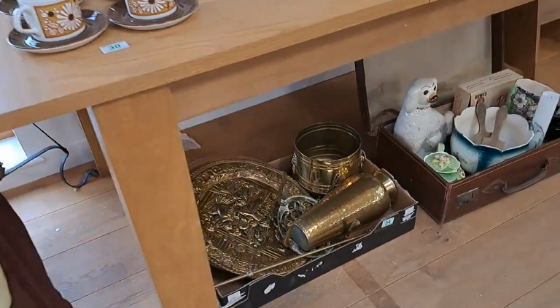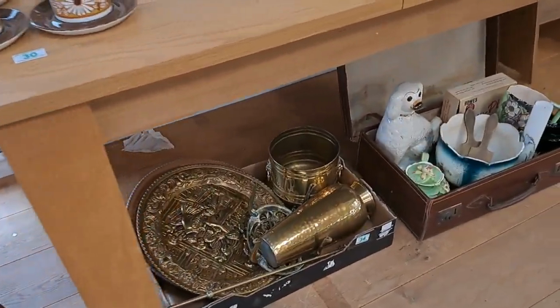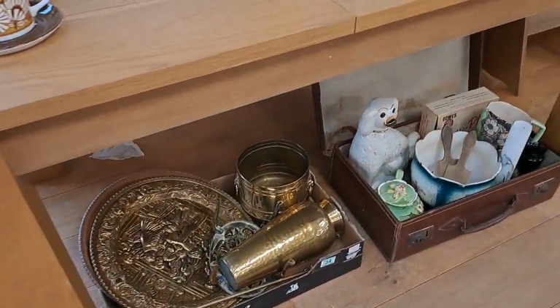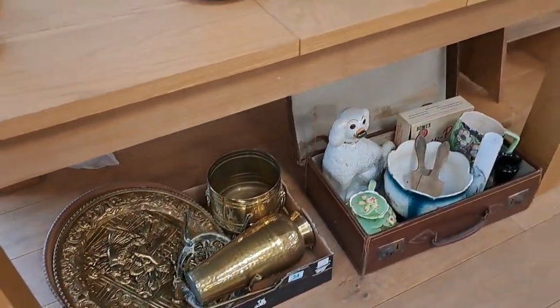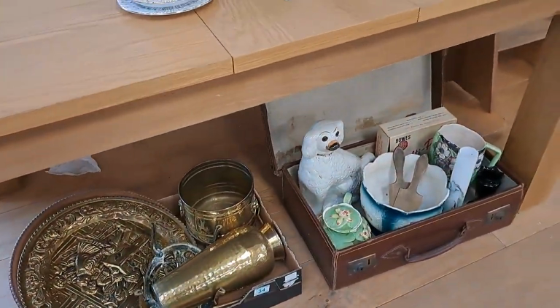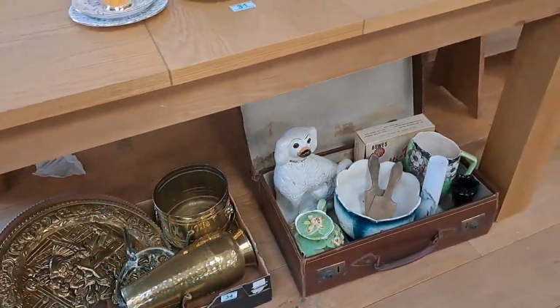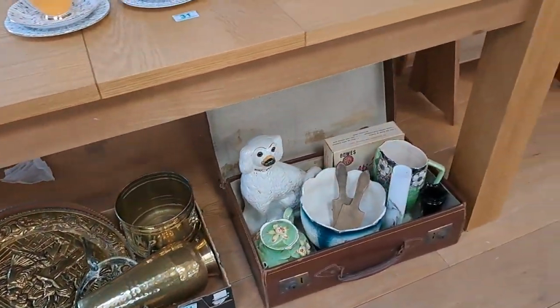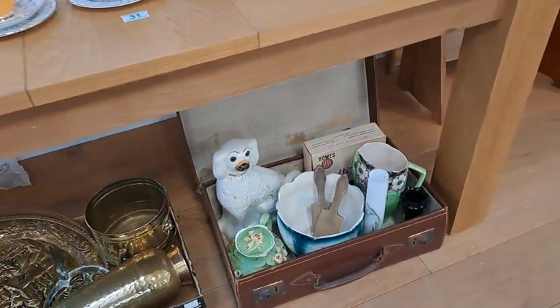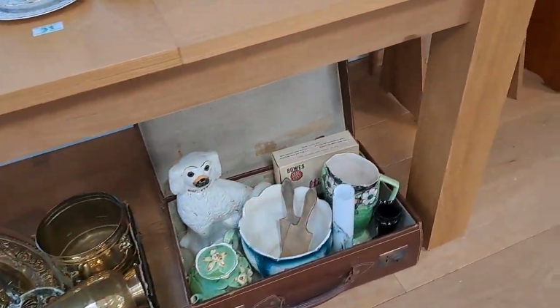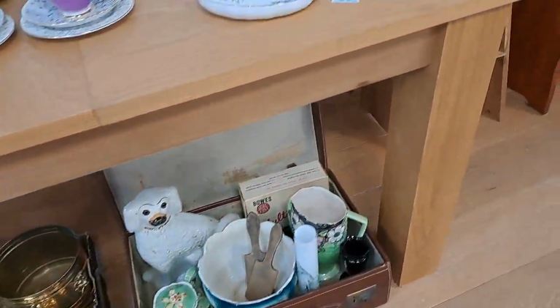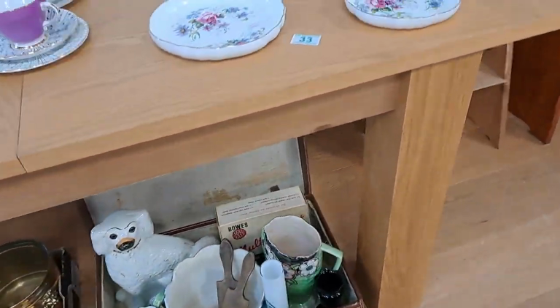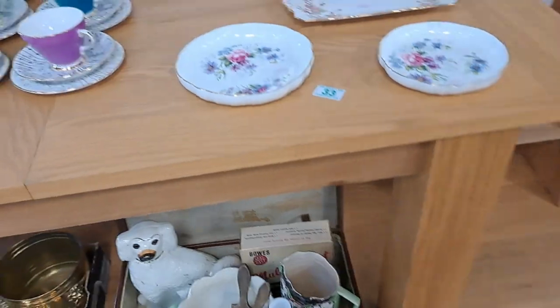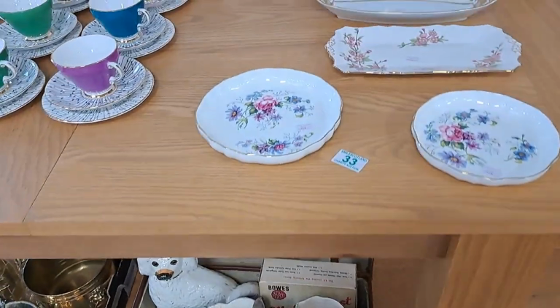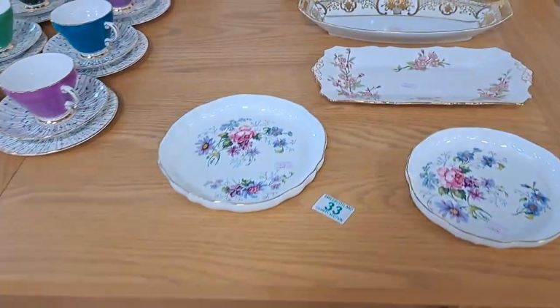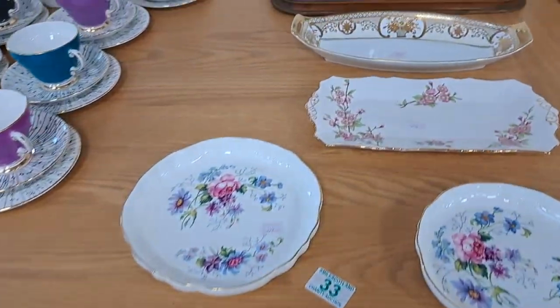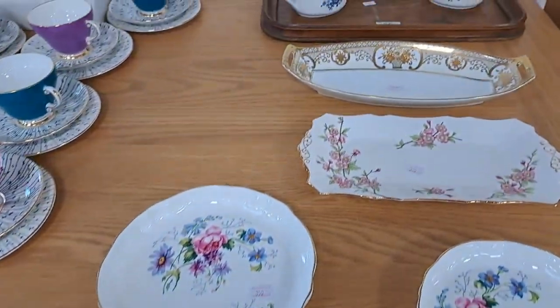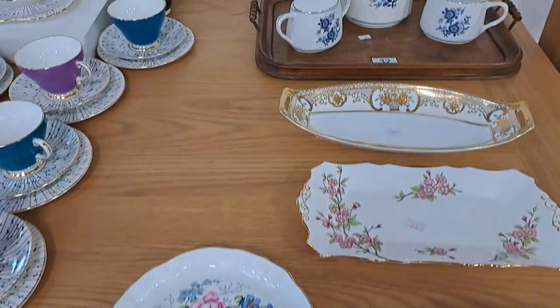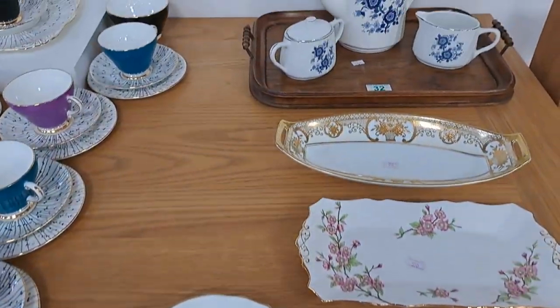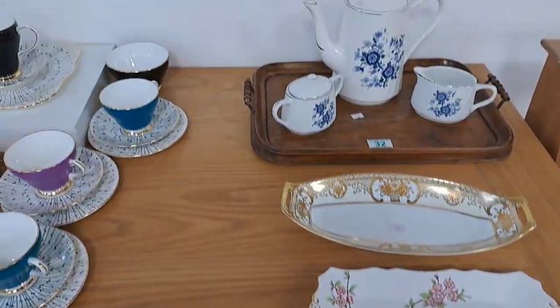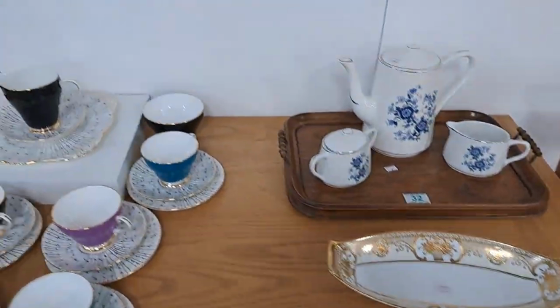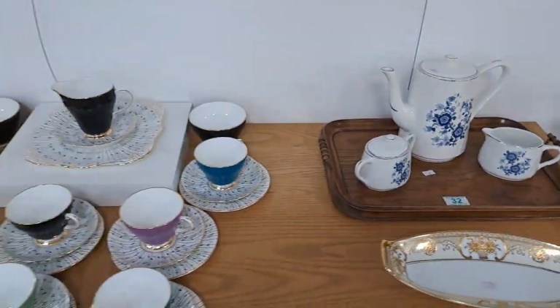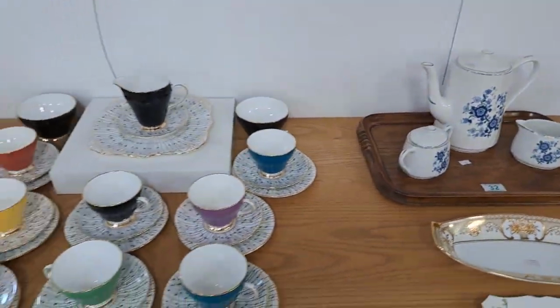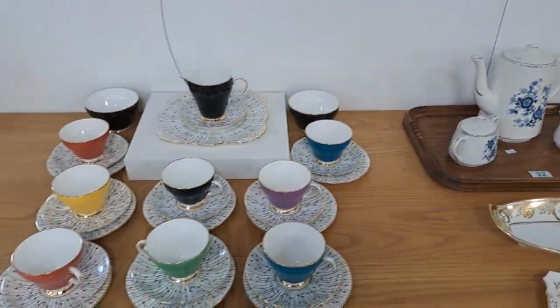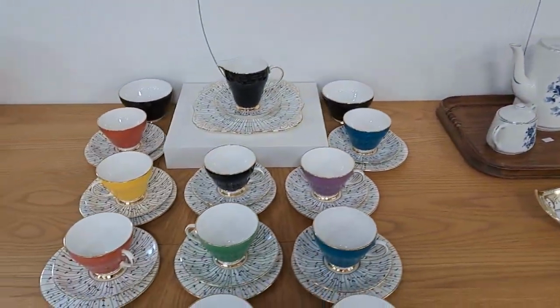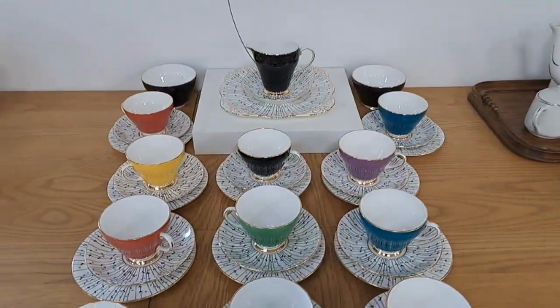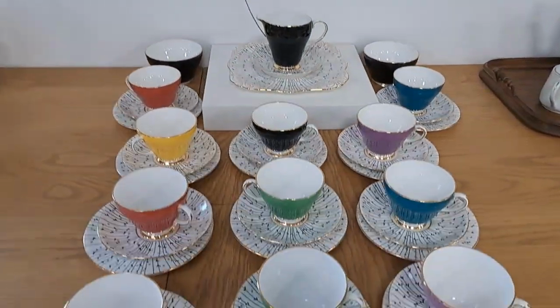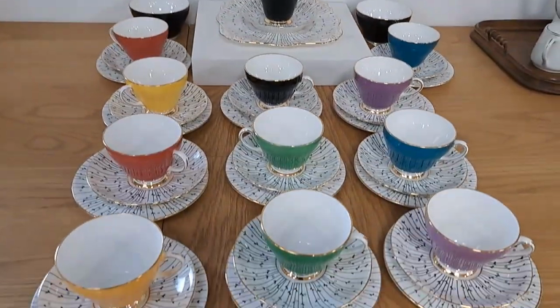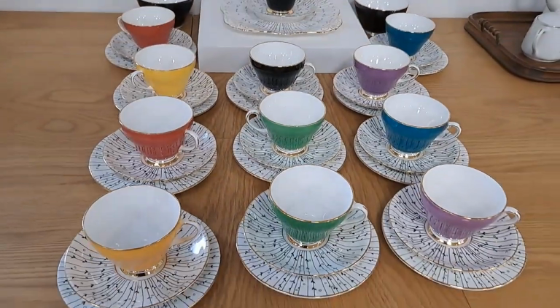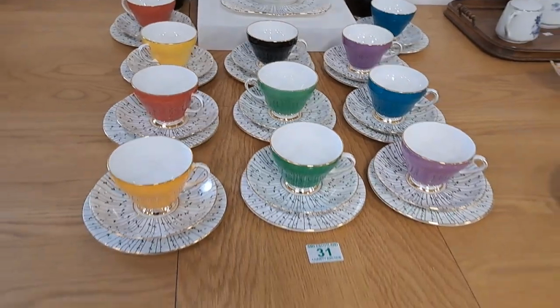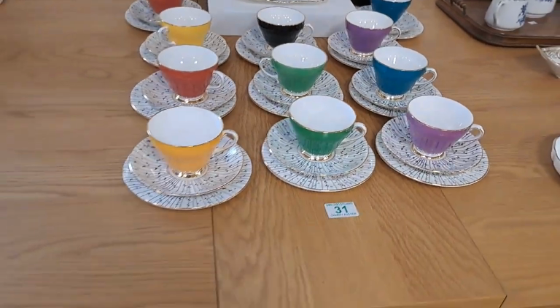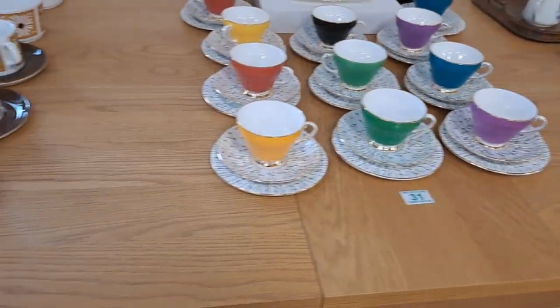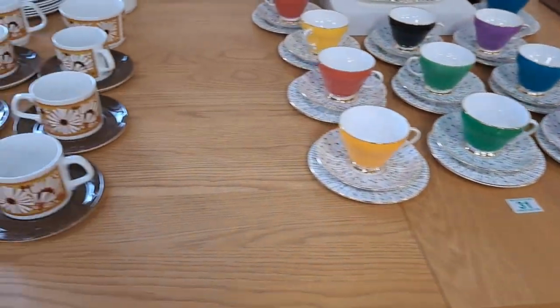We've got quite a few box lots underneath, ladies and gentlemen. The reason being is we're clearing out the back — all the surplus stuff because we're opening the salvage yard.